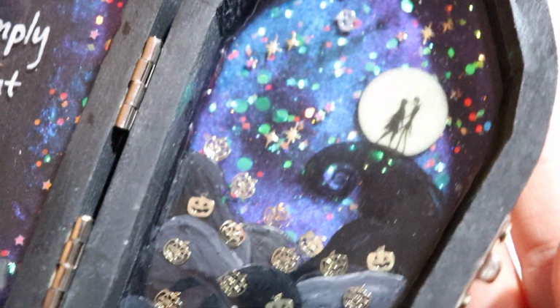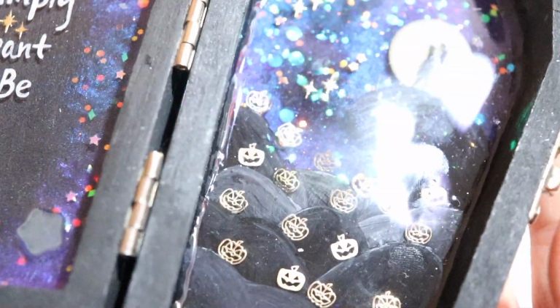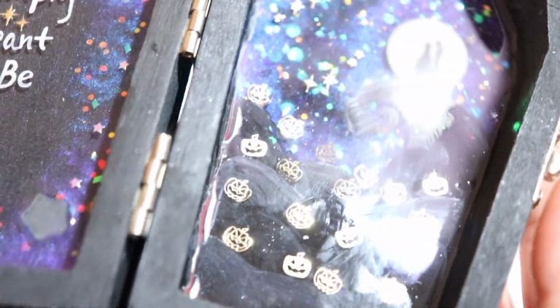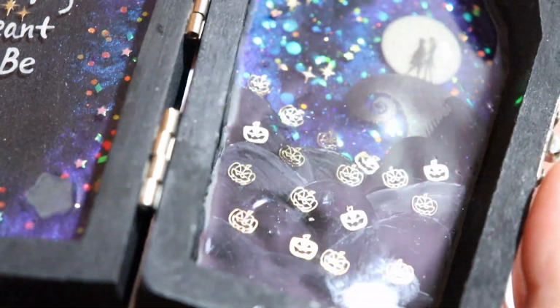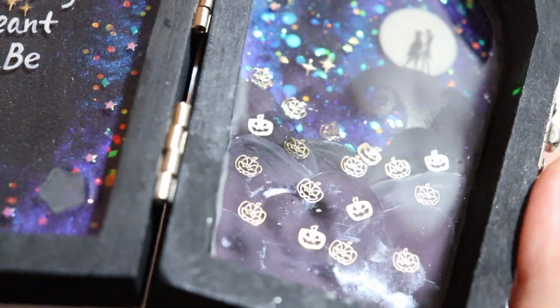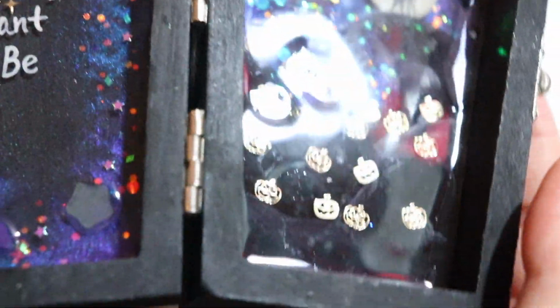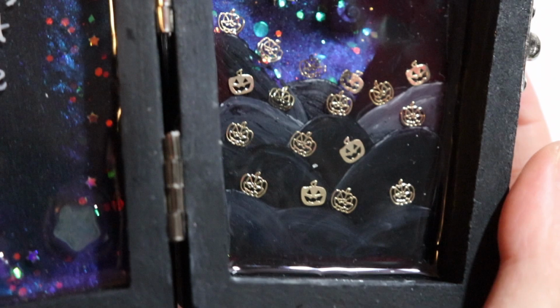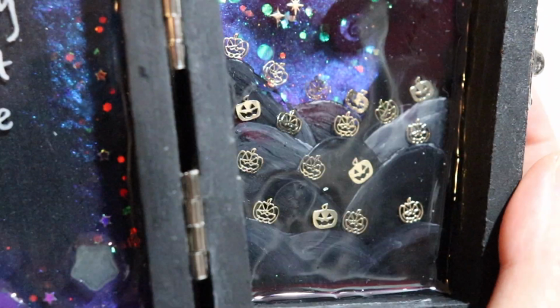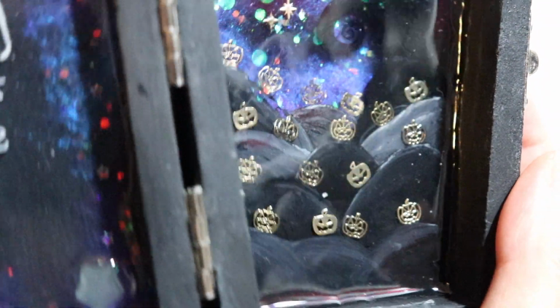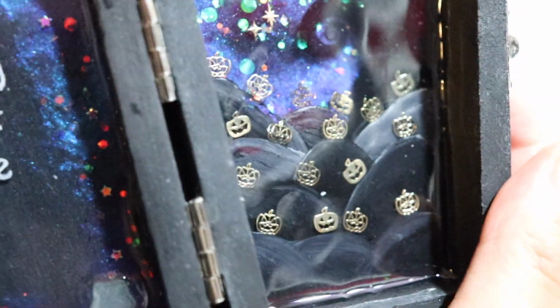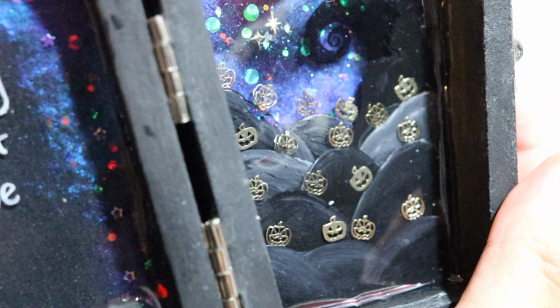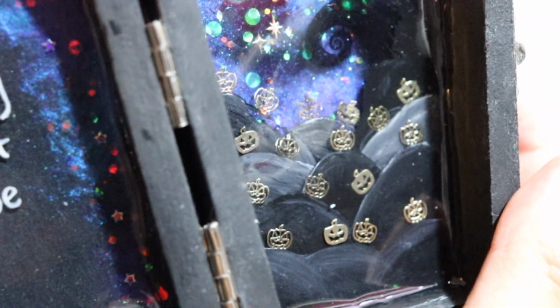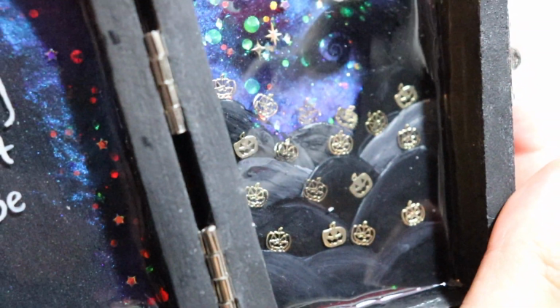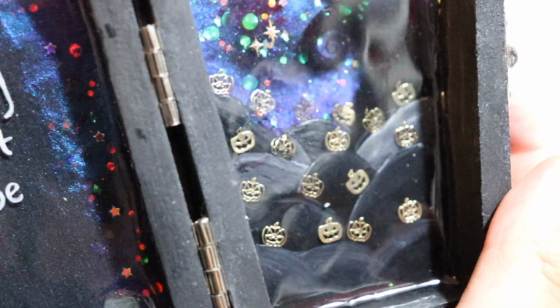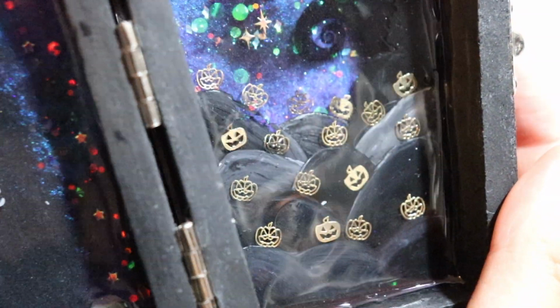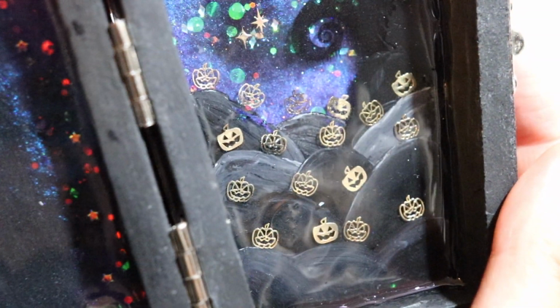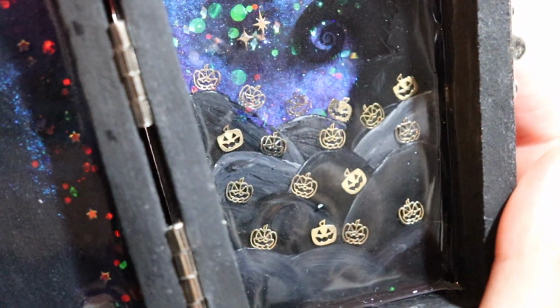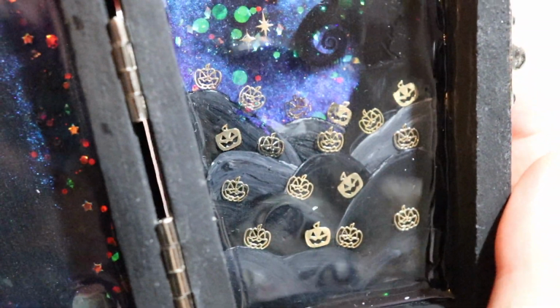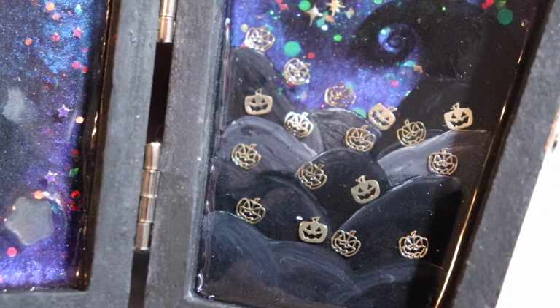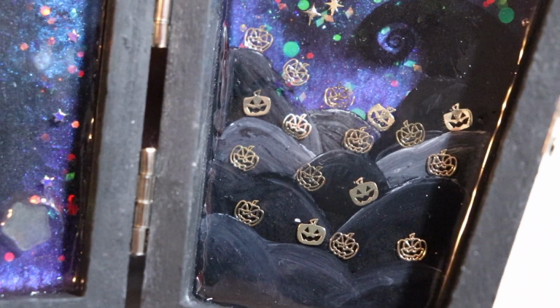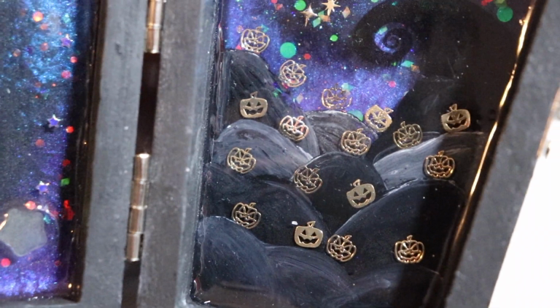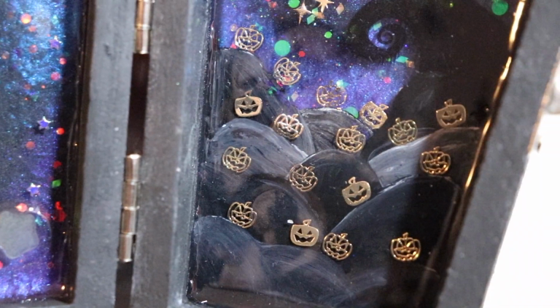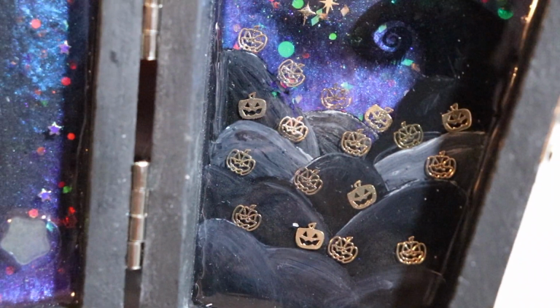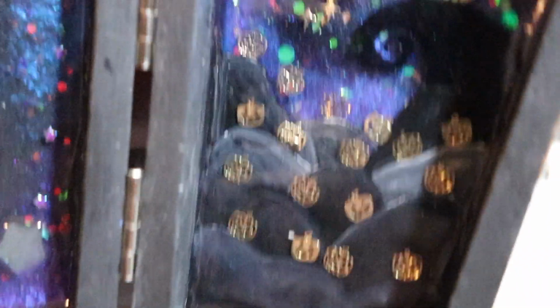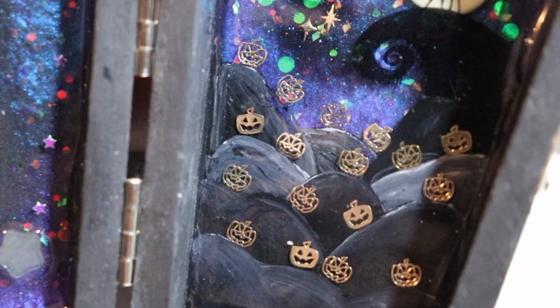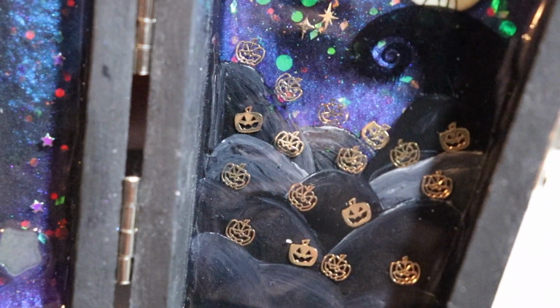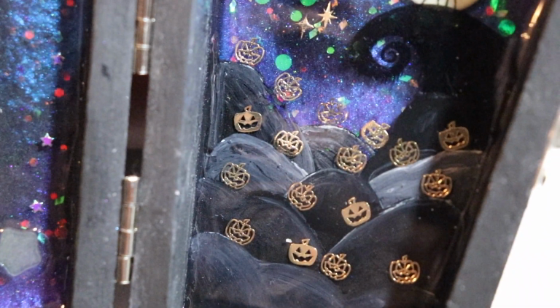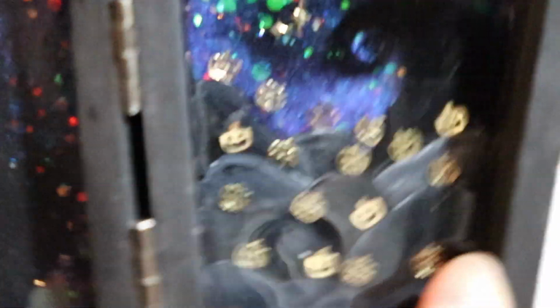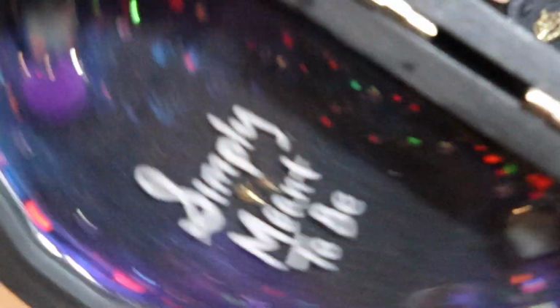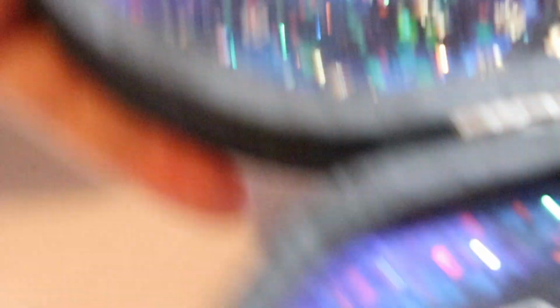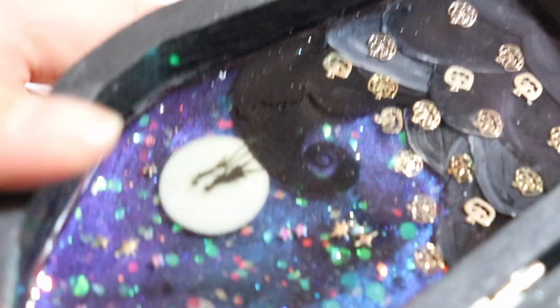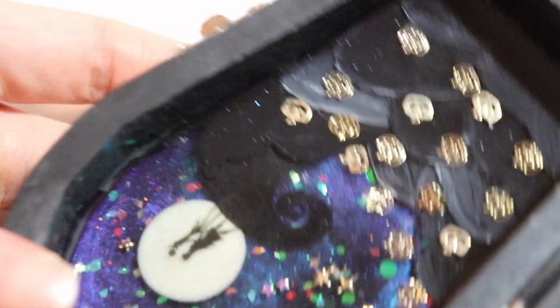I painted the hills on different layers of resin, but it was a little difficult to show you guys when the box was right side up. When I flip it upside down, you can actually see the different layers of resin as well as the different depths of the hills.